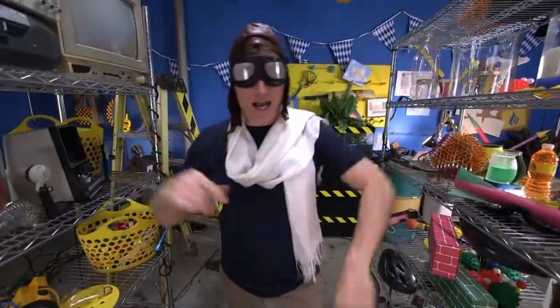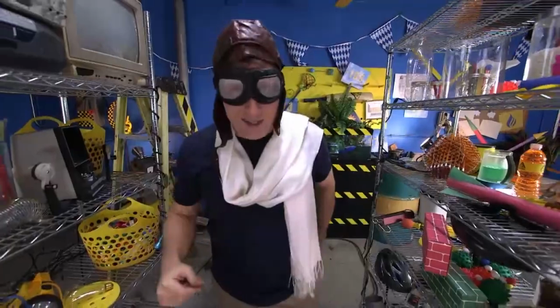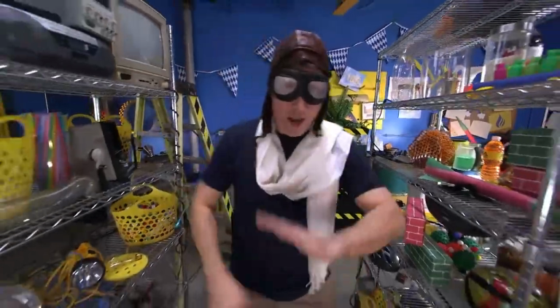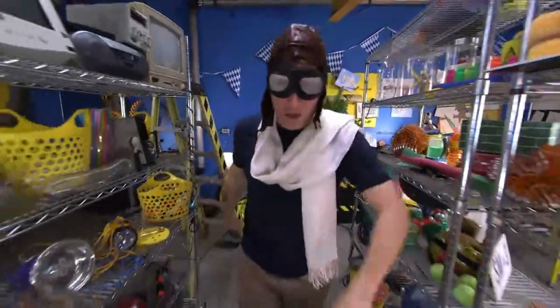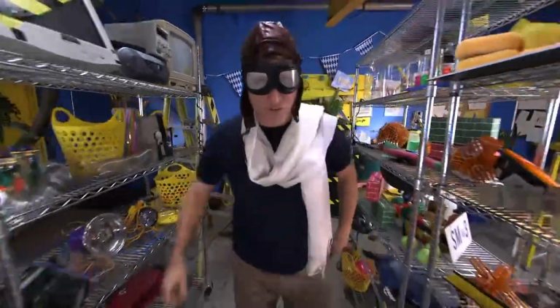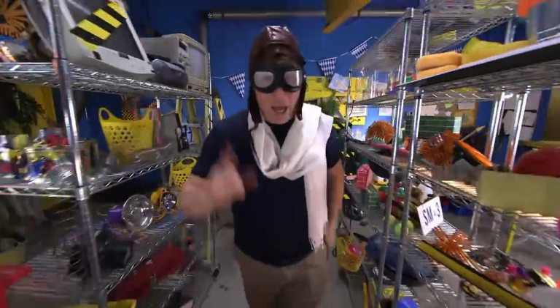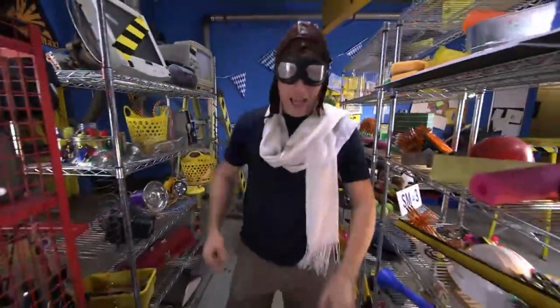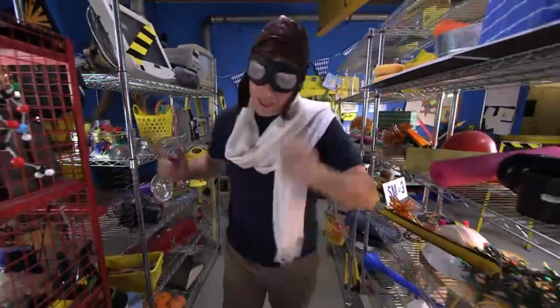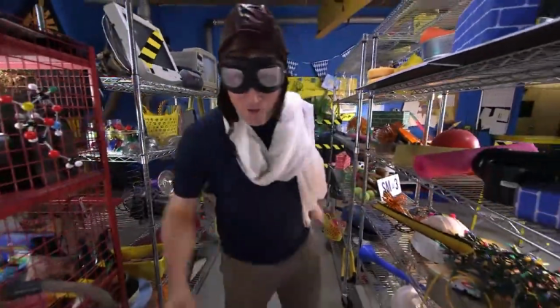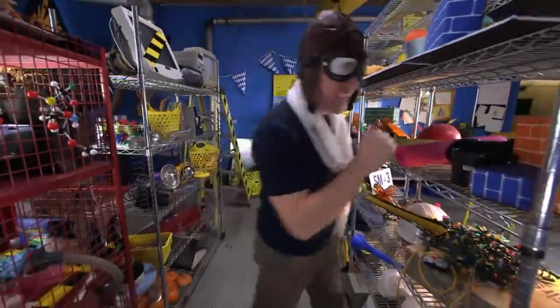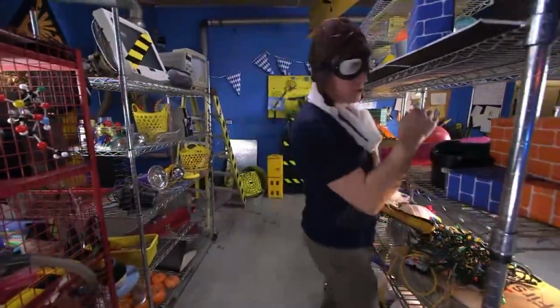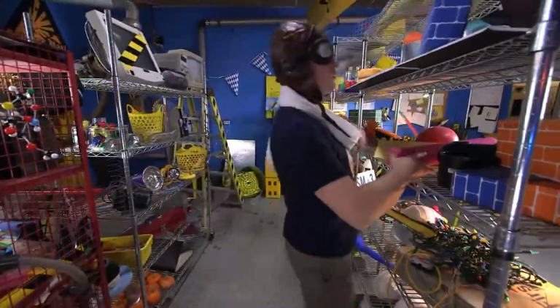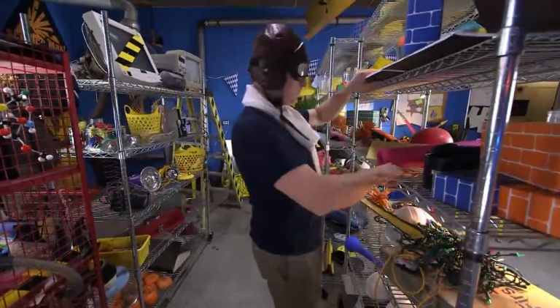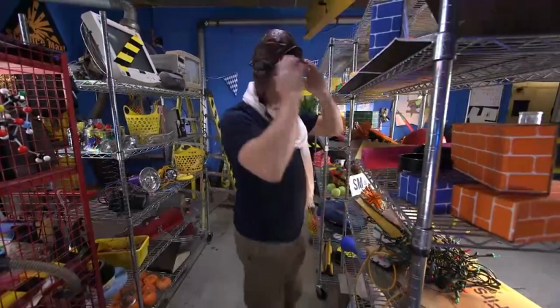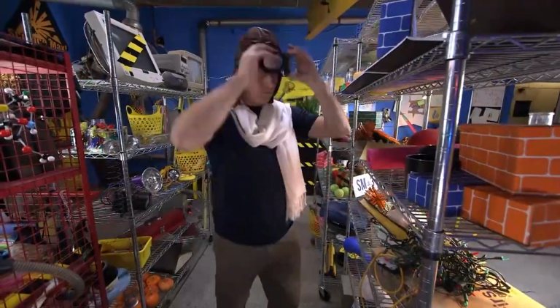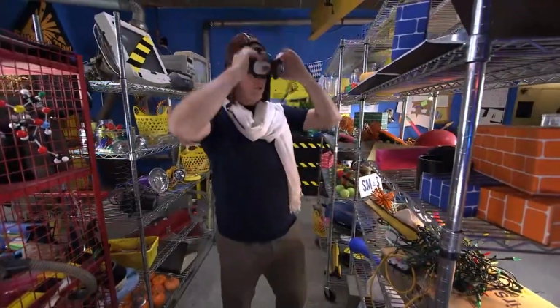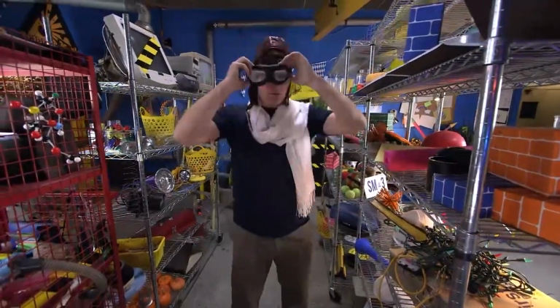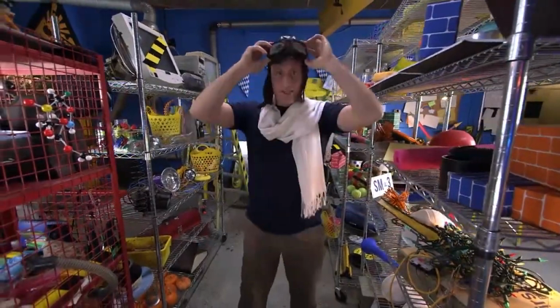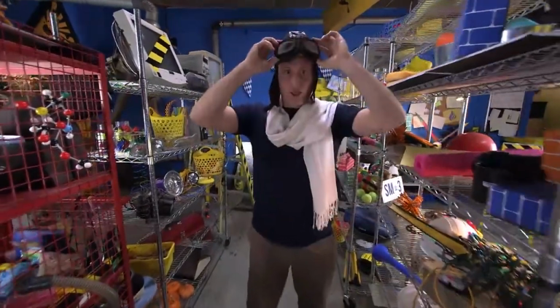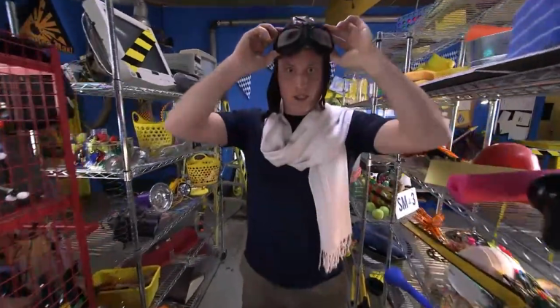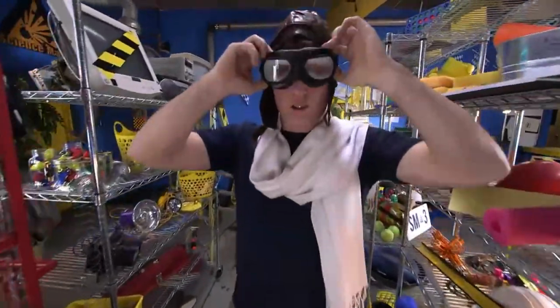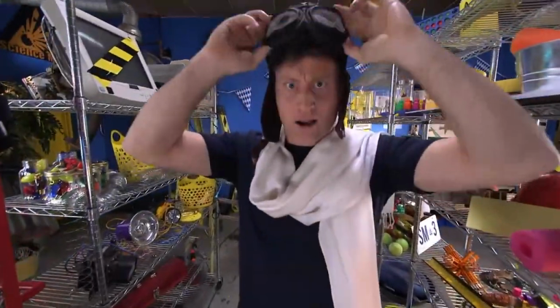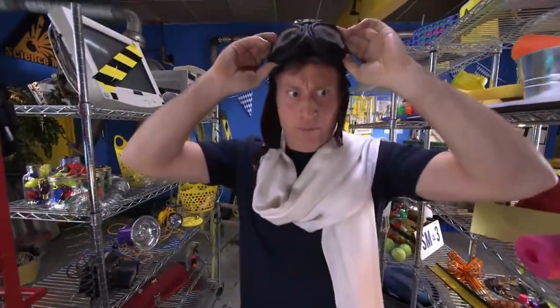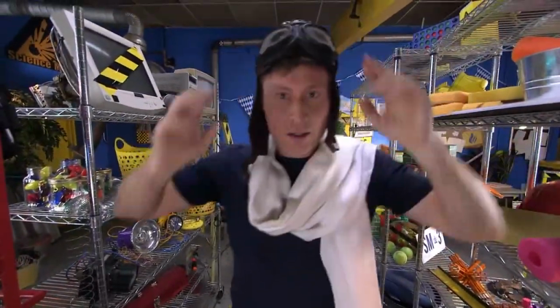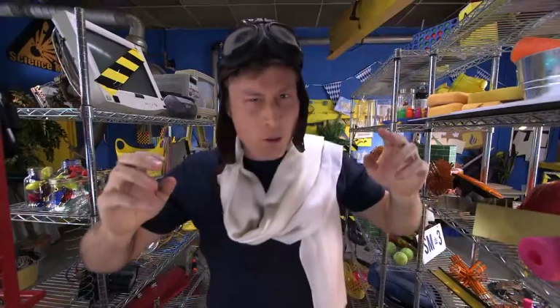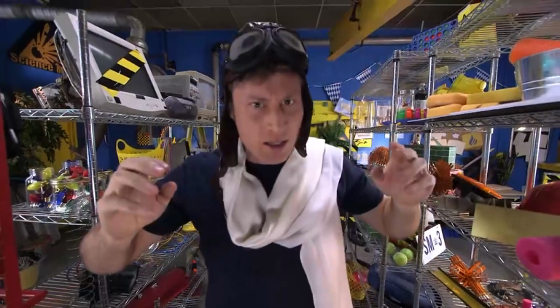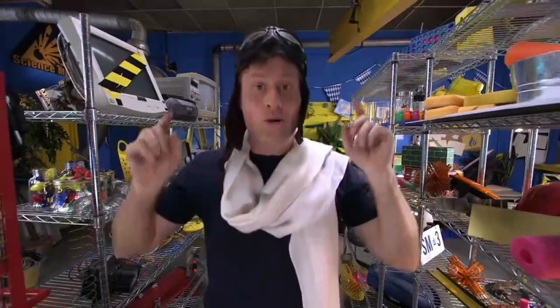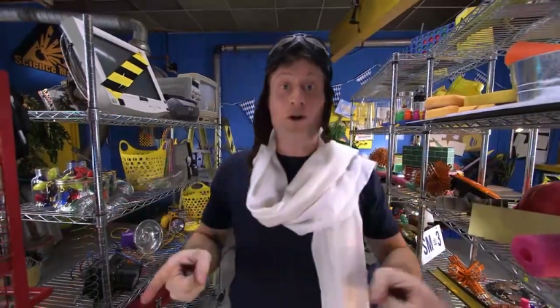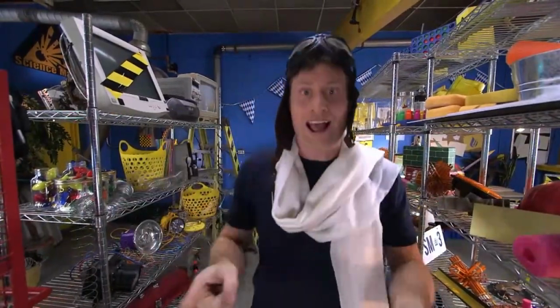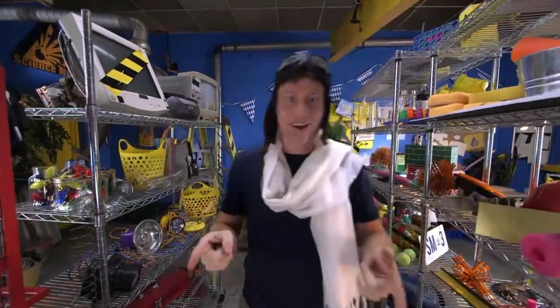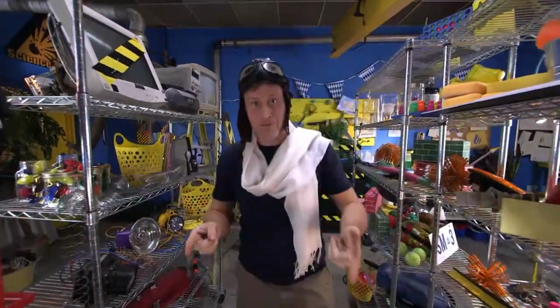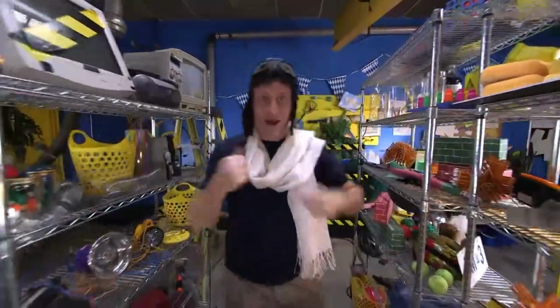I know it sounds like we've covered all the bases for flying, but we haven't. Come on, follow me. I didn't actually realize how much these goggles would fog up. Where was I? Oh right — we're flying today on Science Max. Come on.